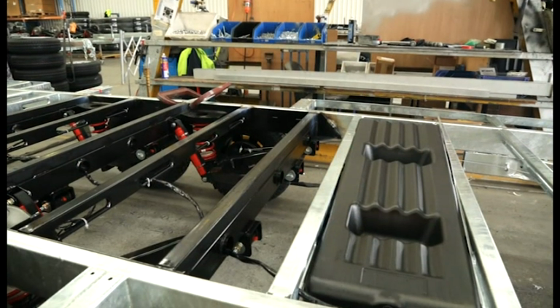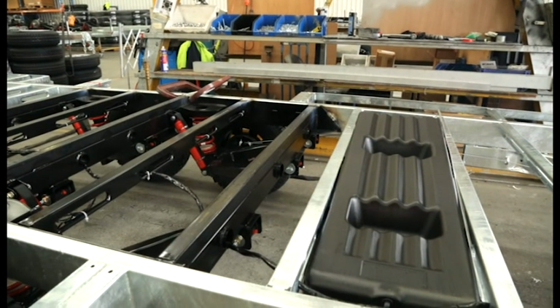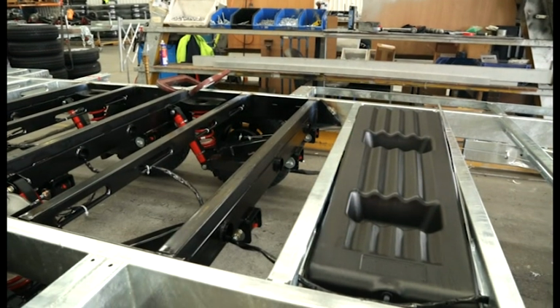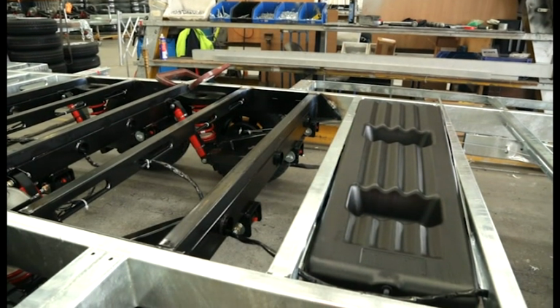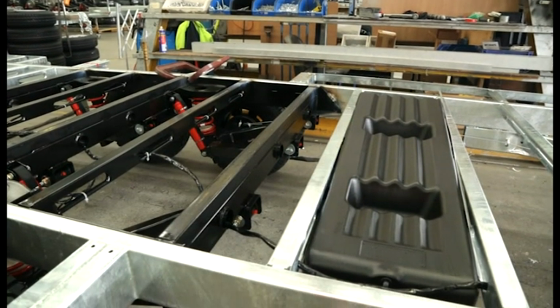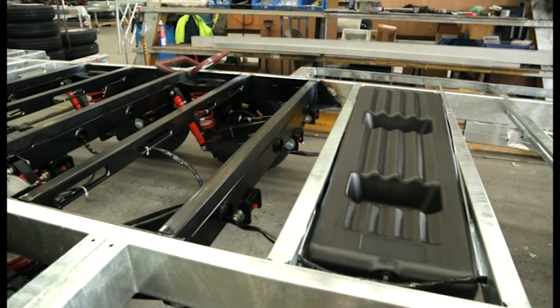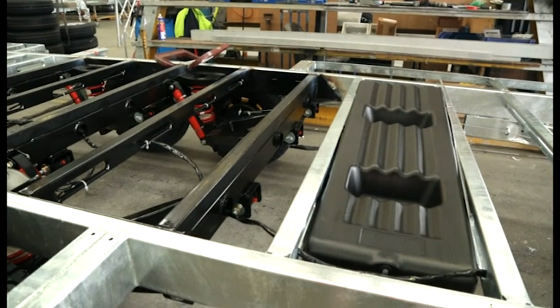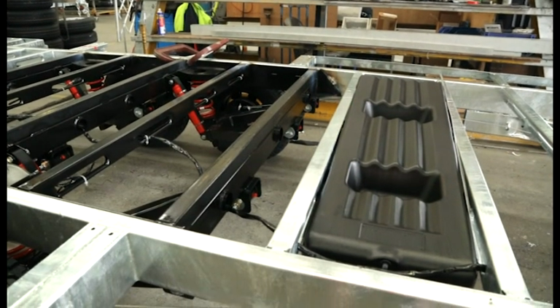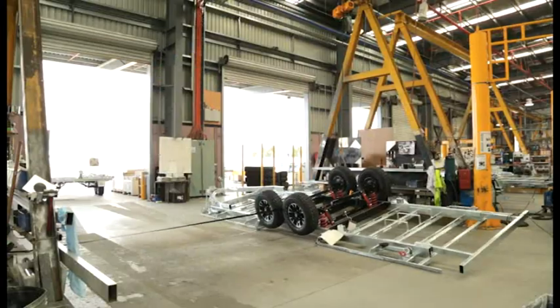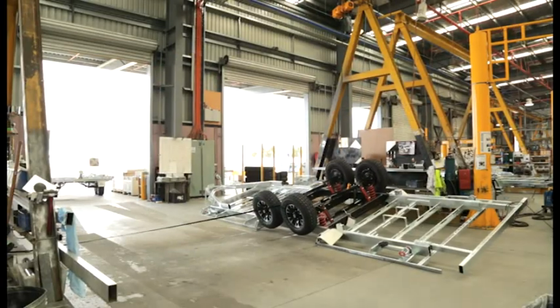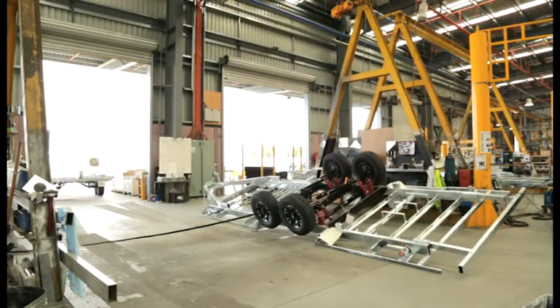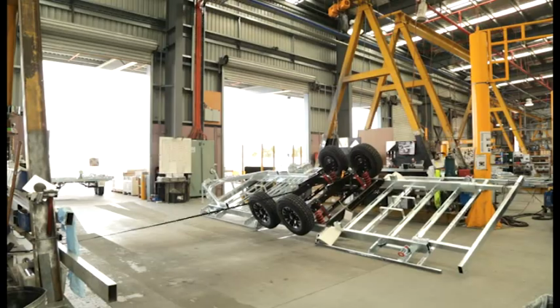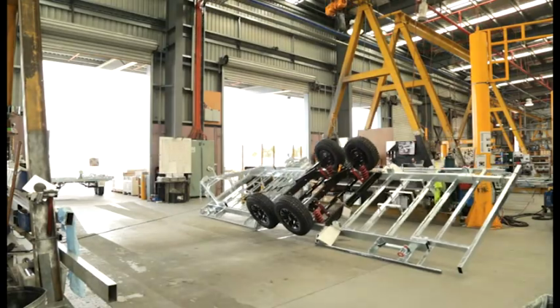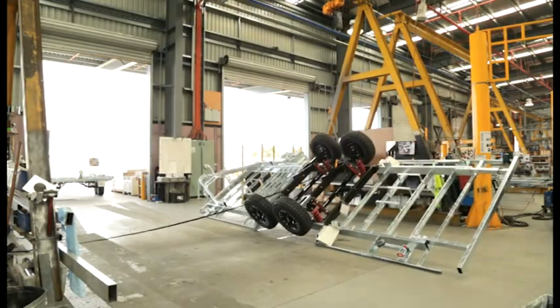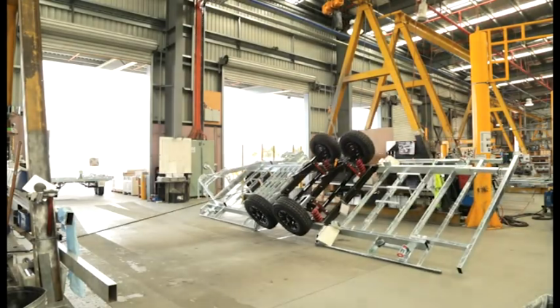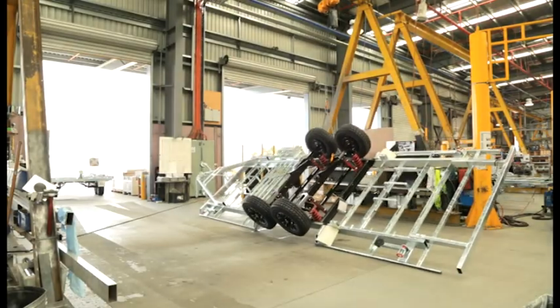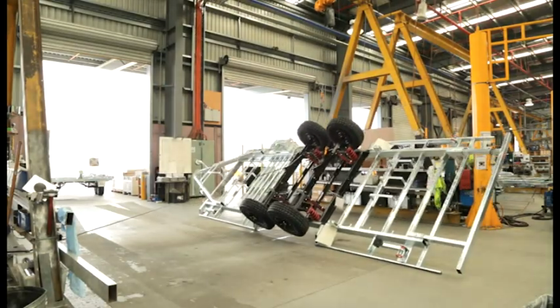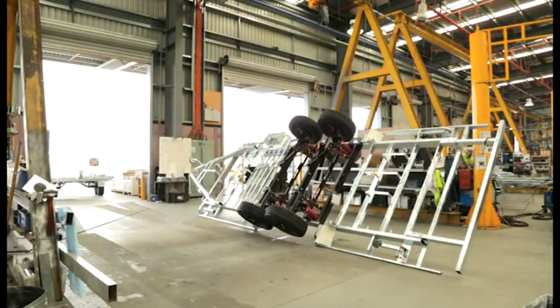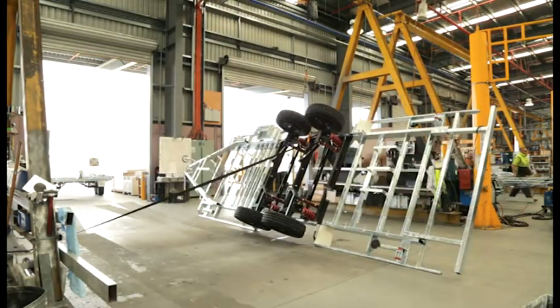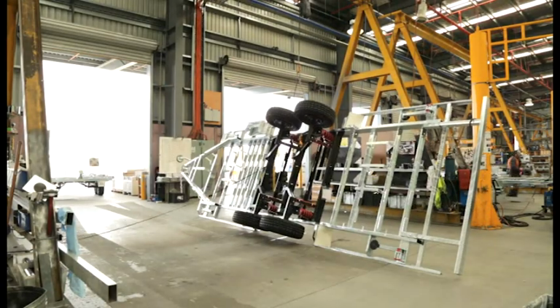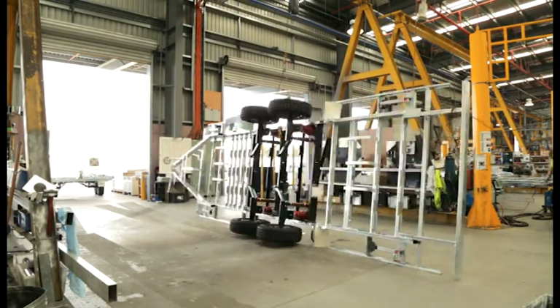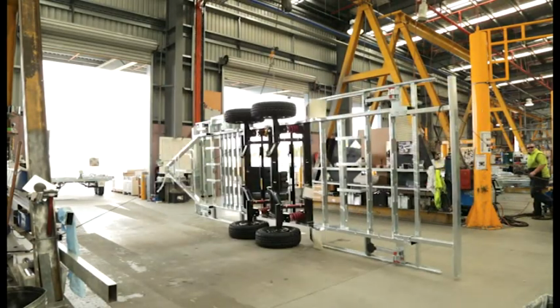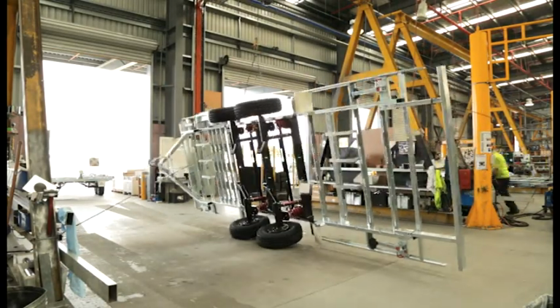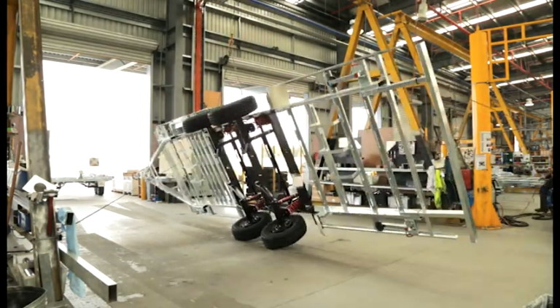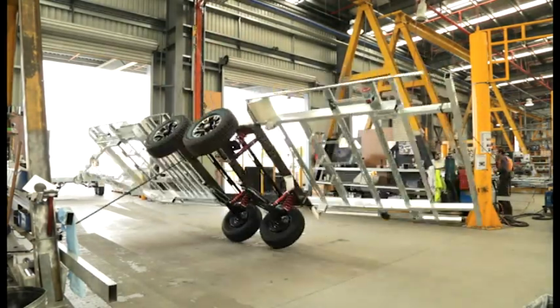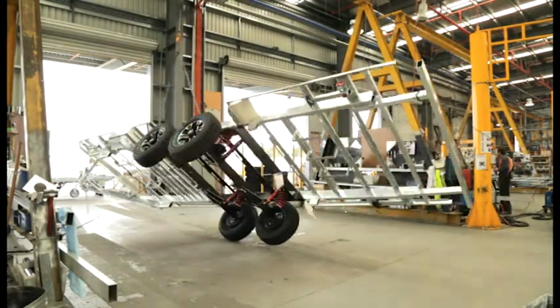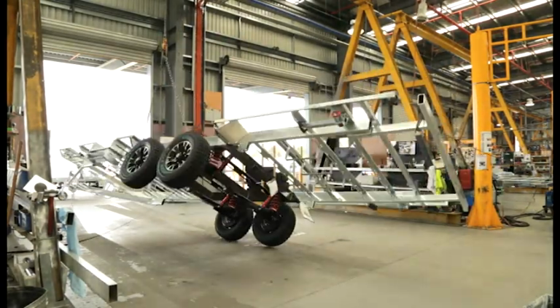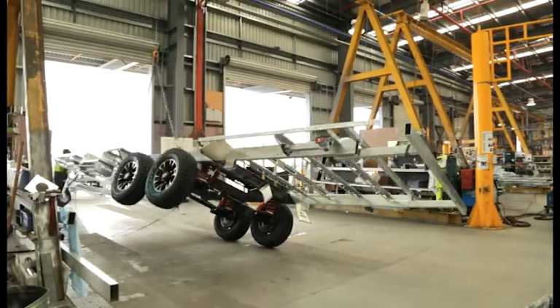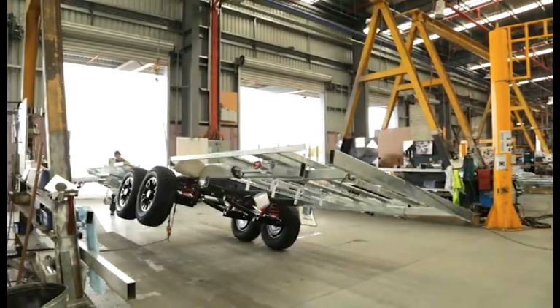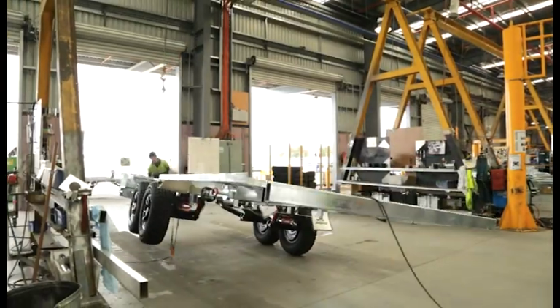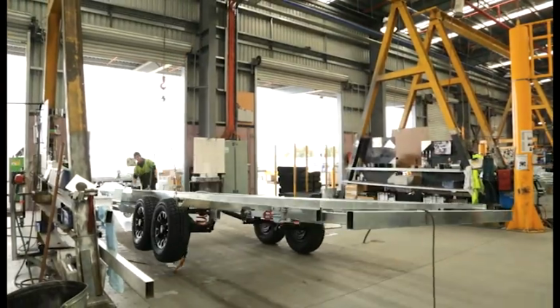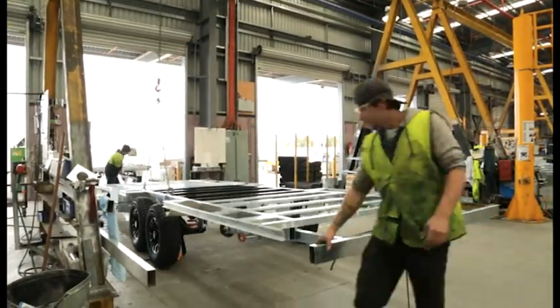Before a Jayco chassis leaves the shed, it's flipped back over onto its wheels and undergoes a final quality check before it's towed, like a regular caravan, over to the production line.